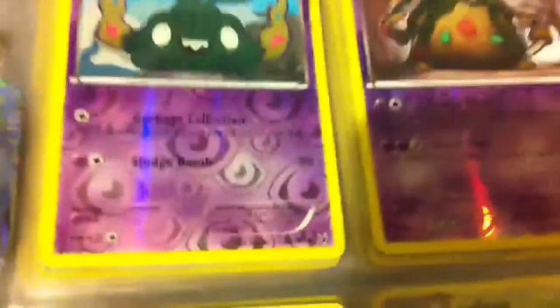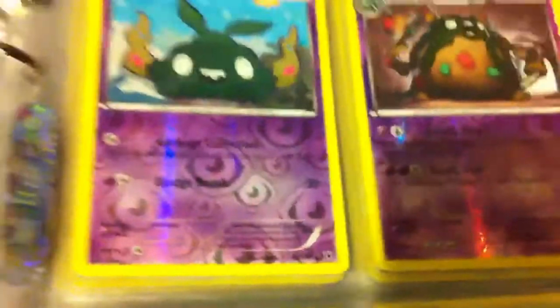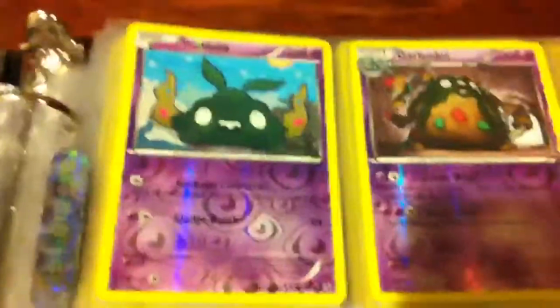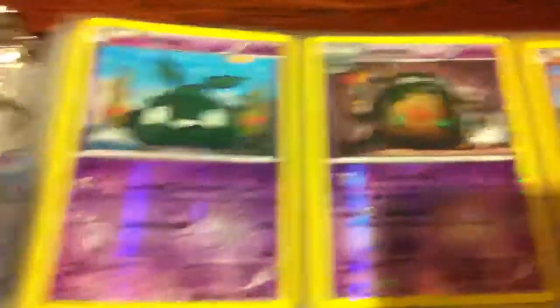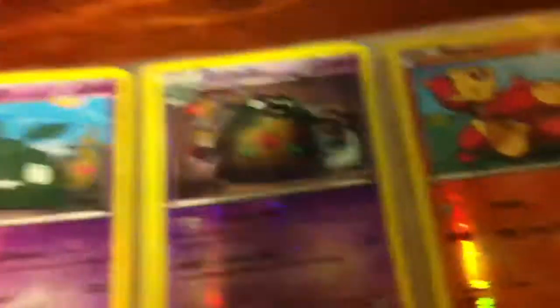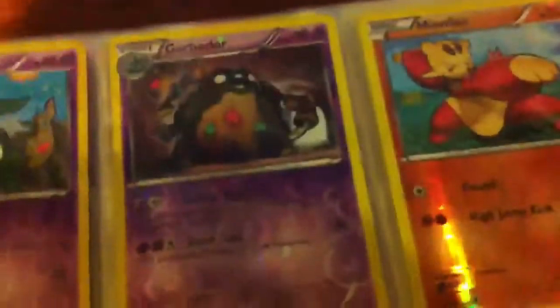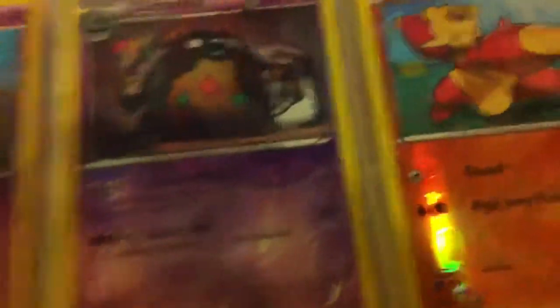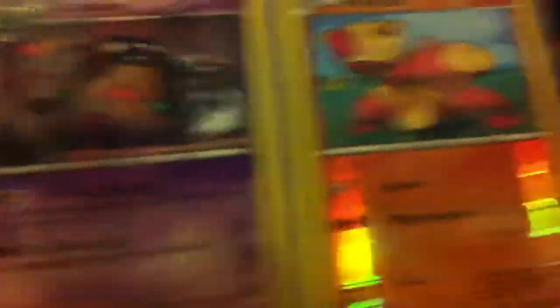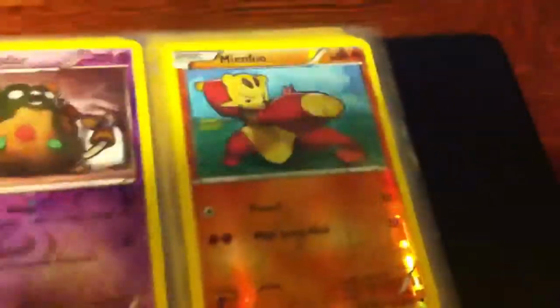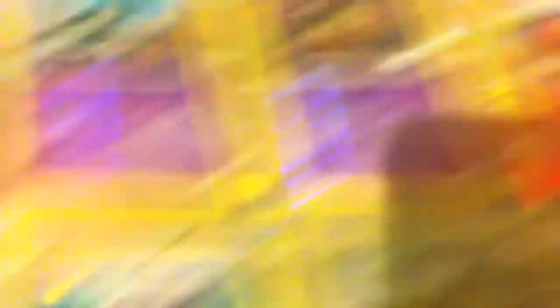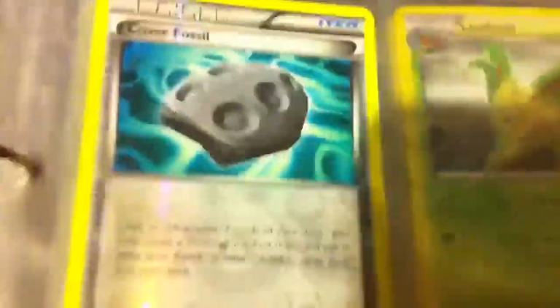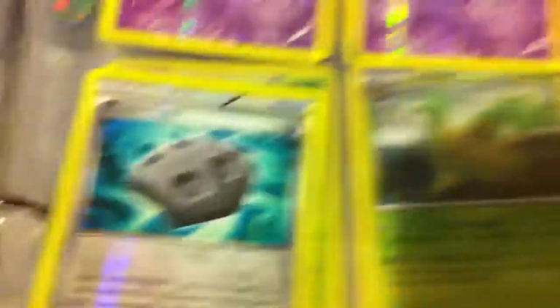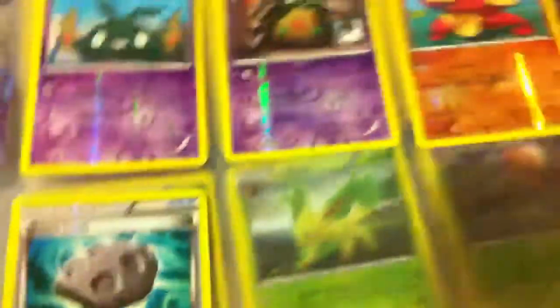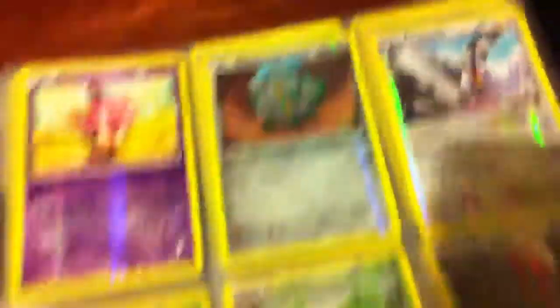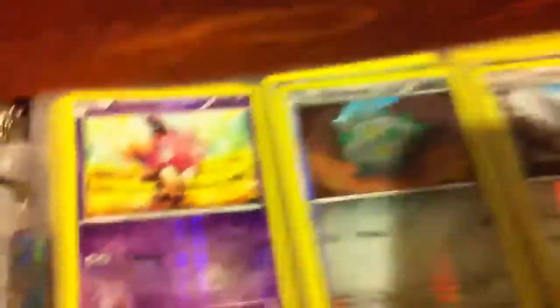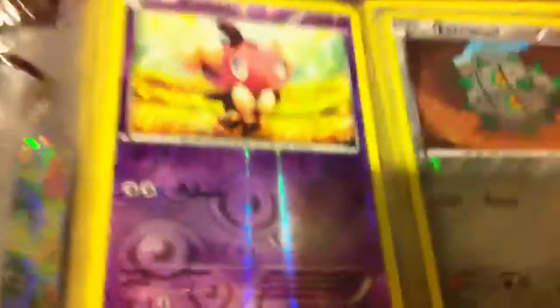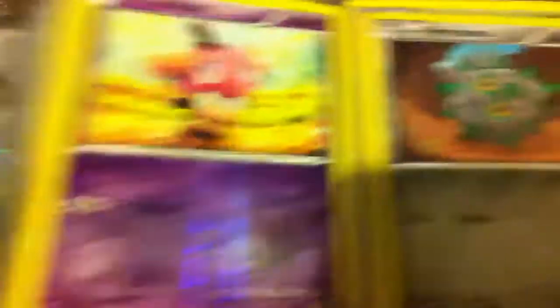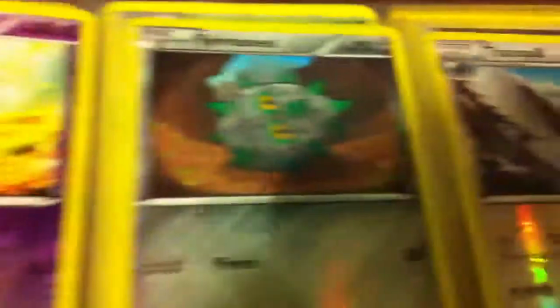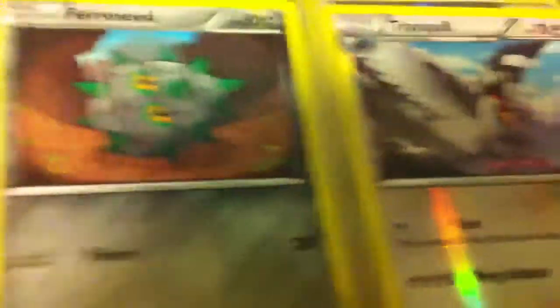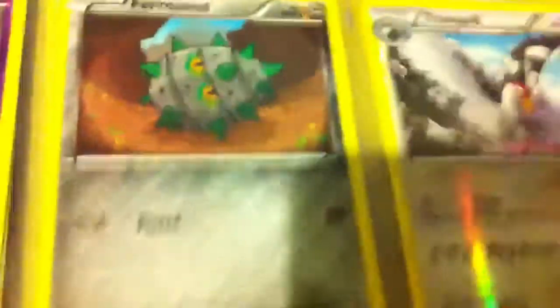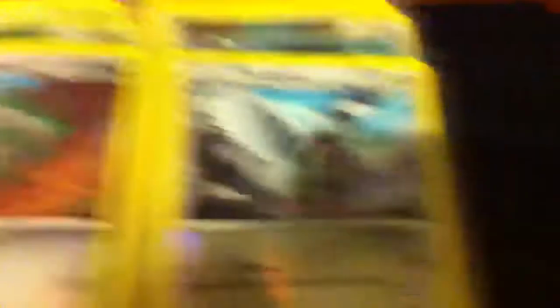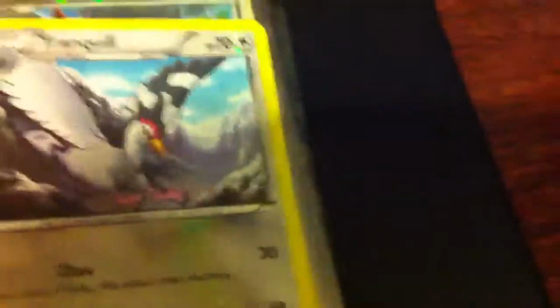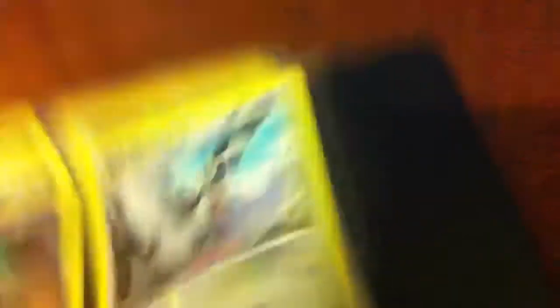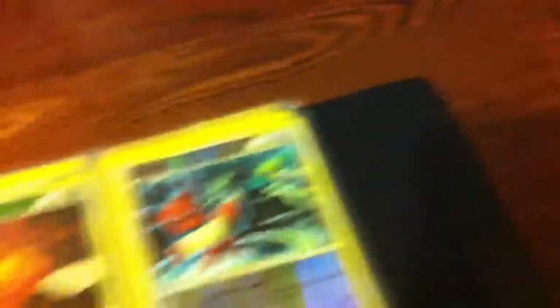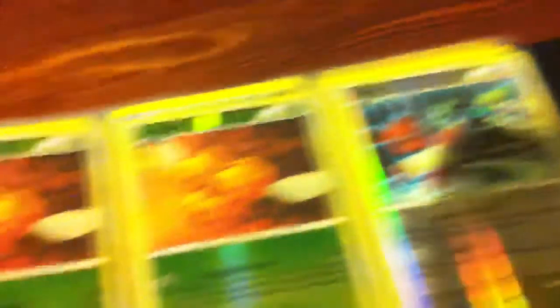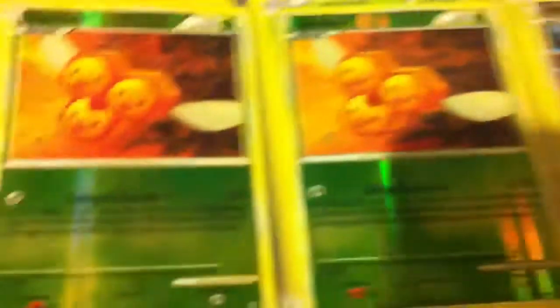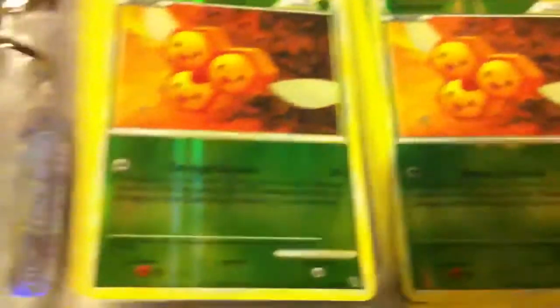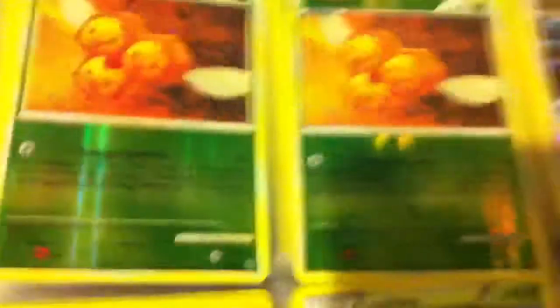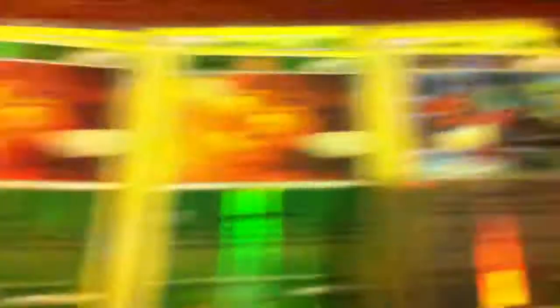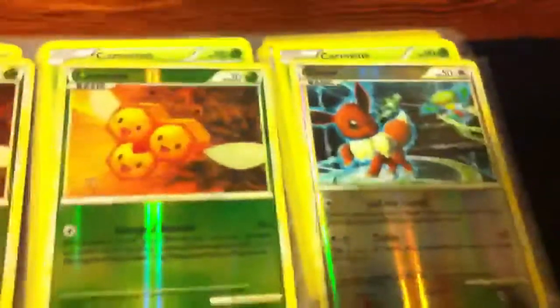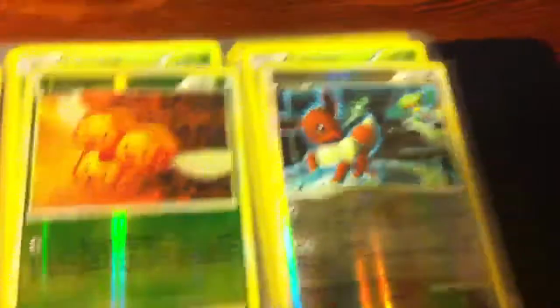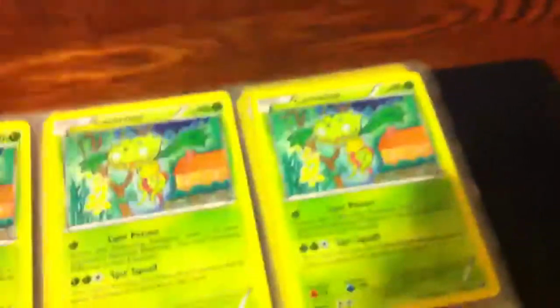From Noble Victories, we have Trubbish, Garbodor, Minccino, and Cover Fossil. From Emerging Powers, we have Gothita and Ferroseed, as well as Tranquil. From Undaunted, we have two Combees and an Eevee.